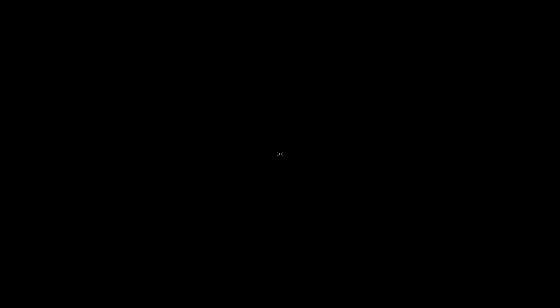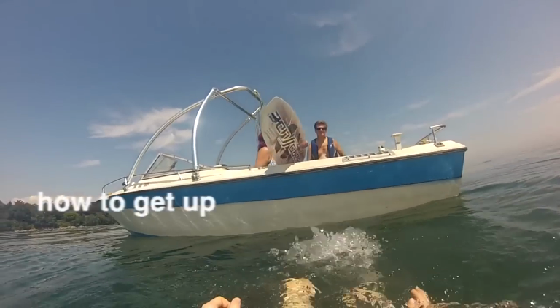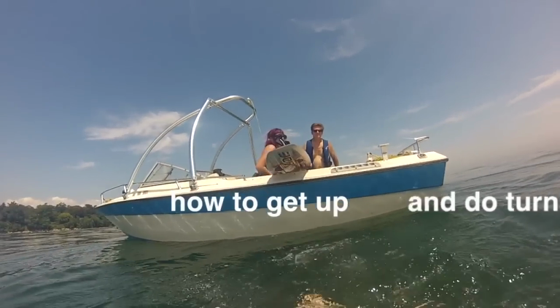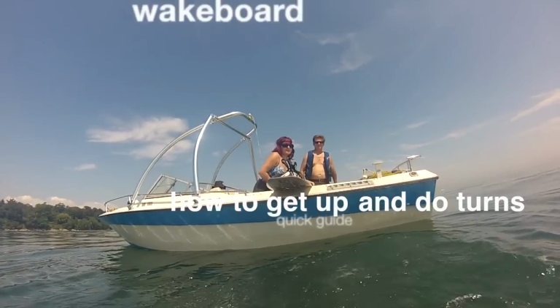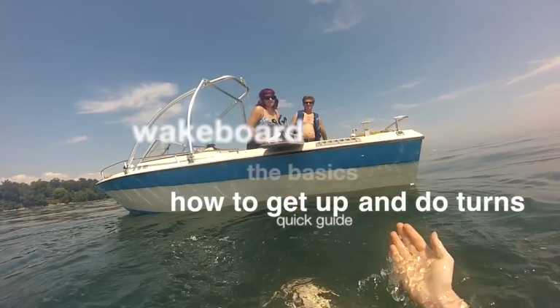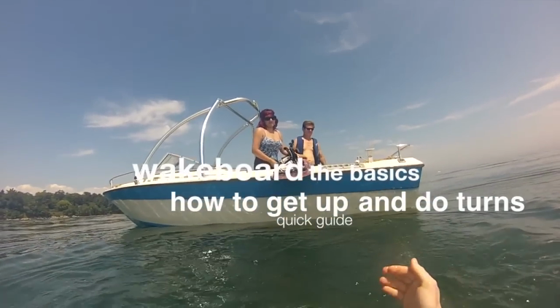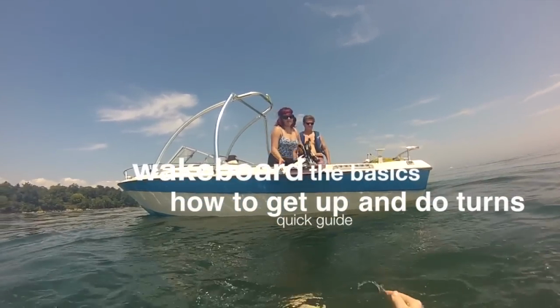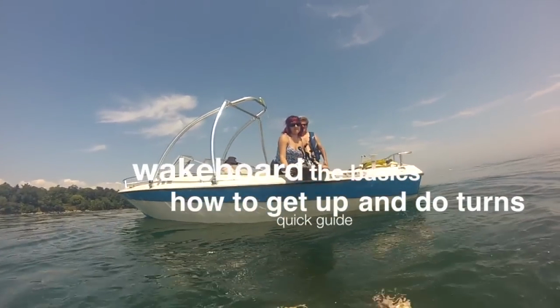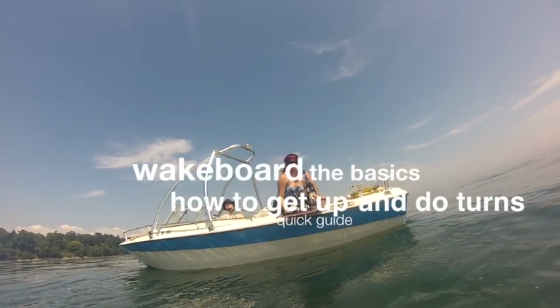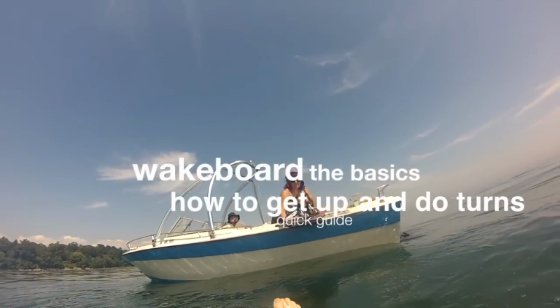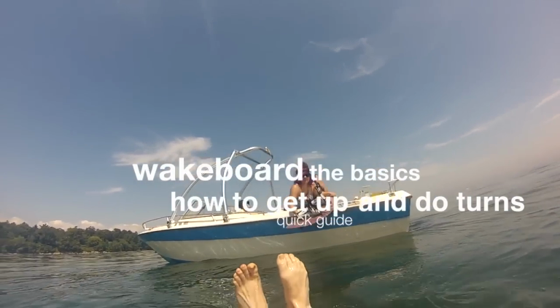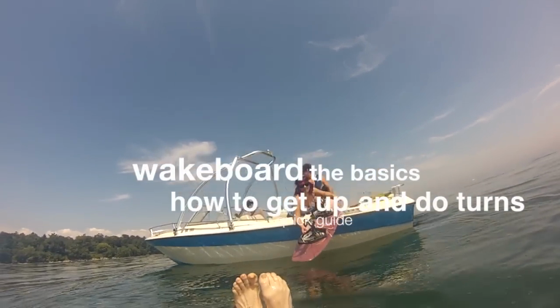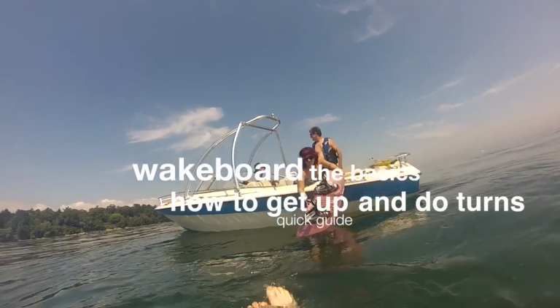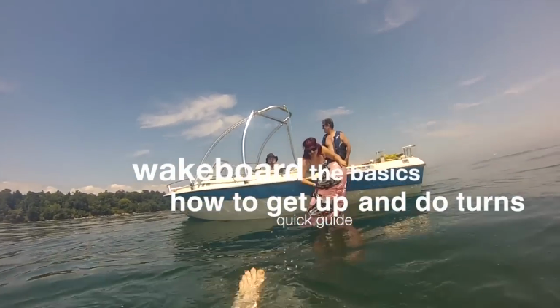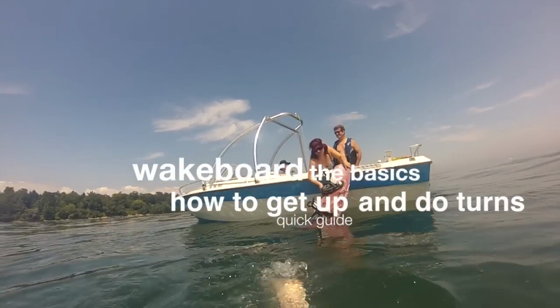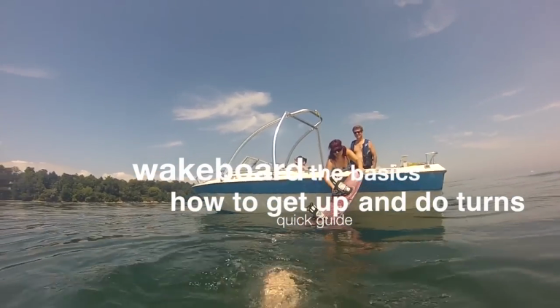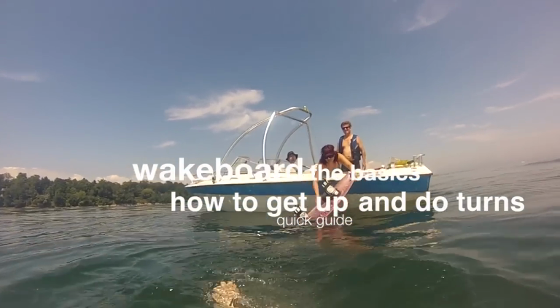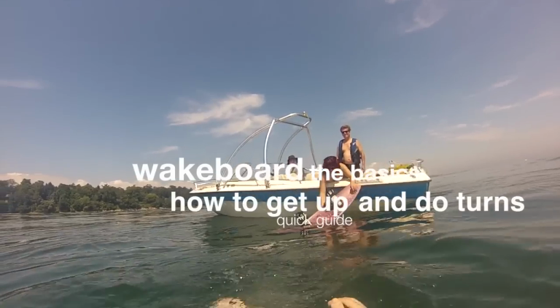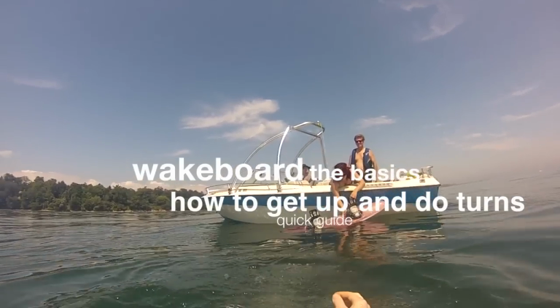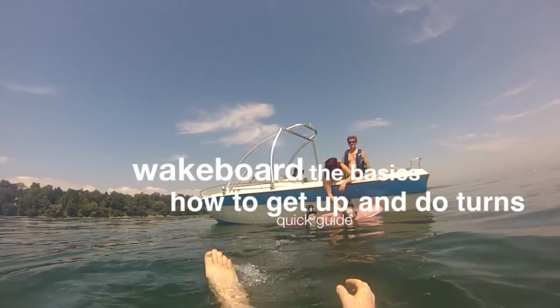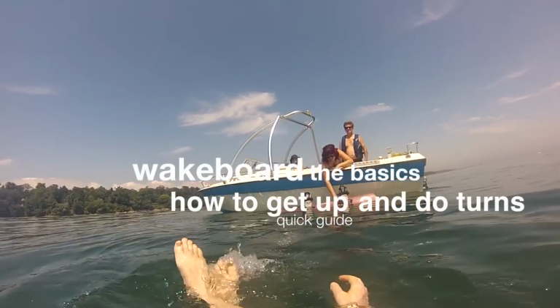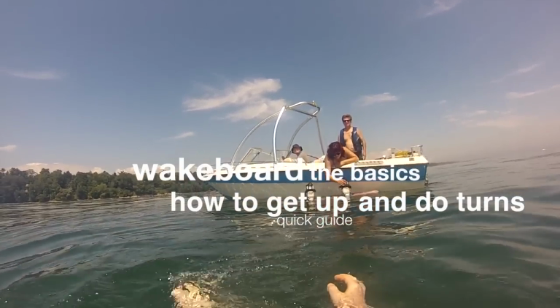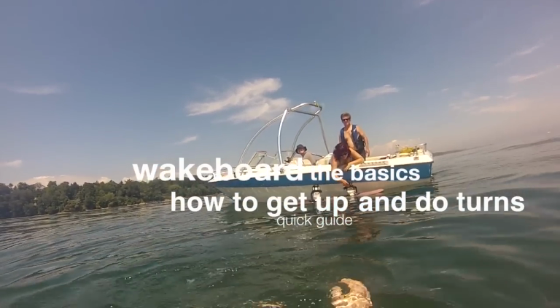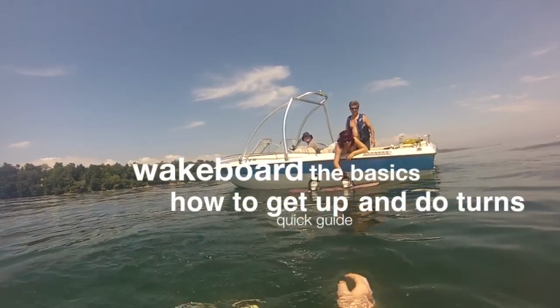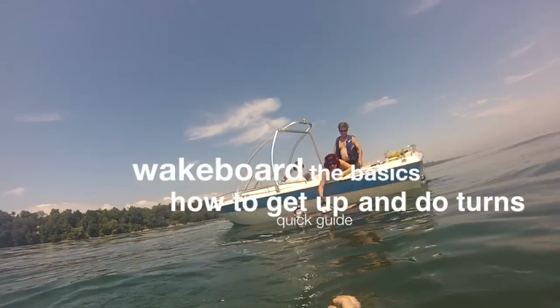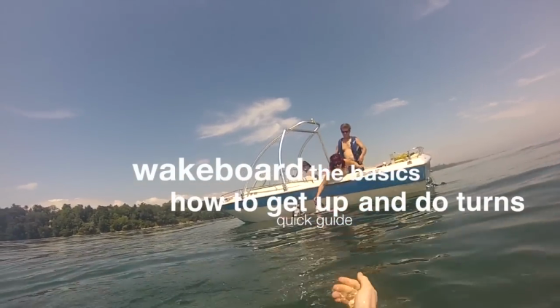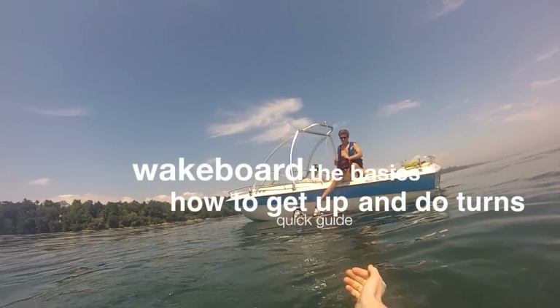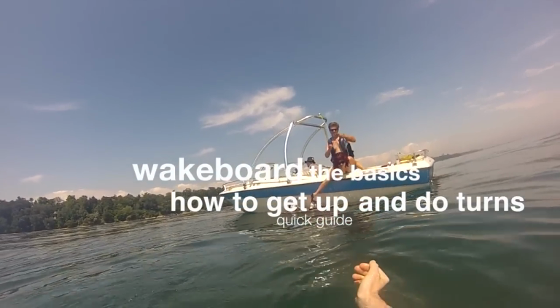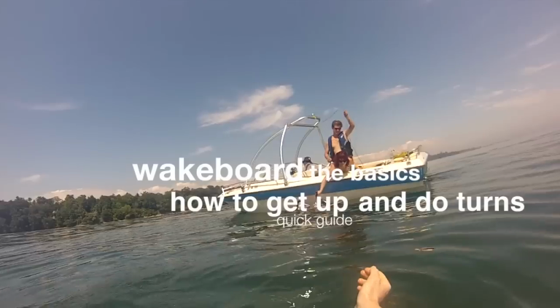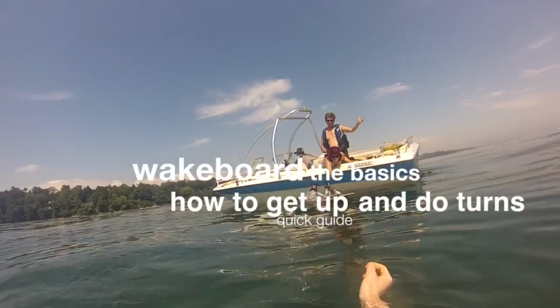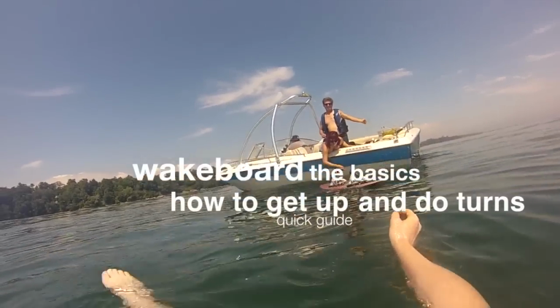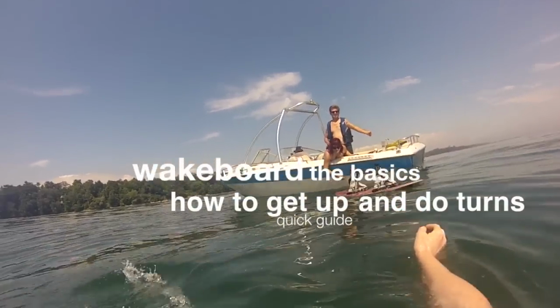Hey guys, this is a quick tutorial into wakeboarding — the basics. This is just to get you up, do some turns, and maybe your first small jump.